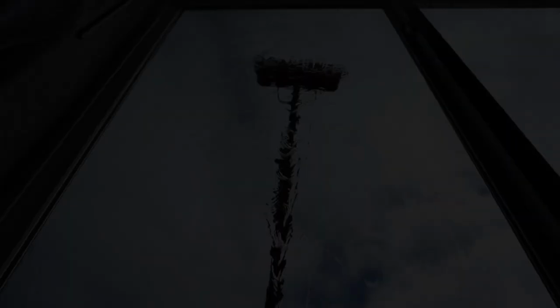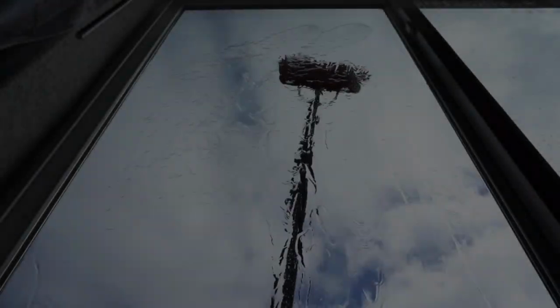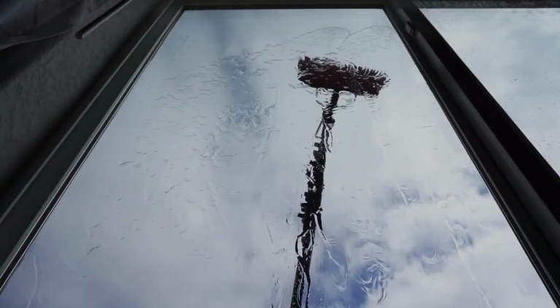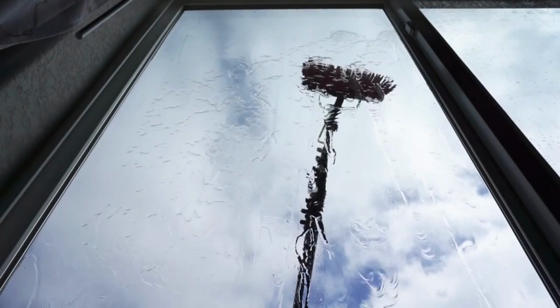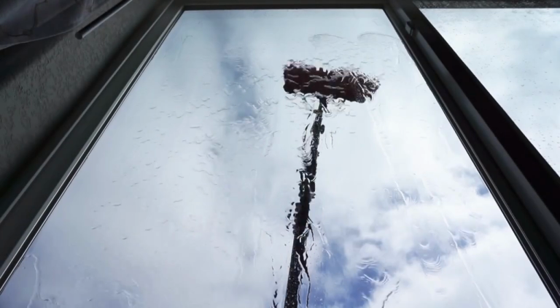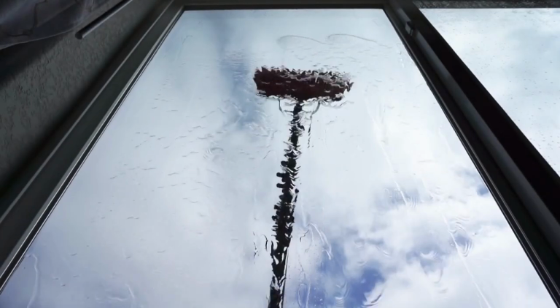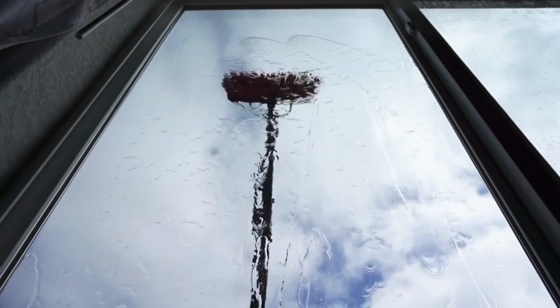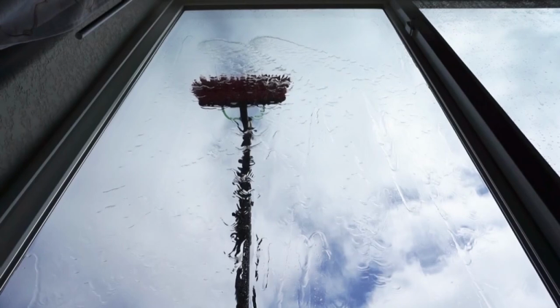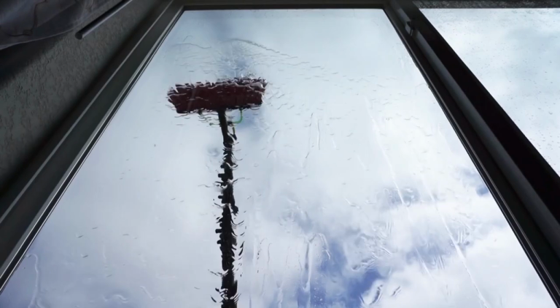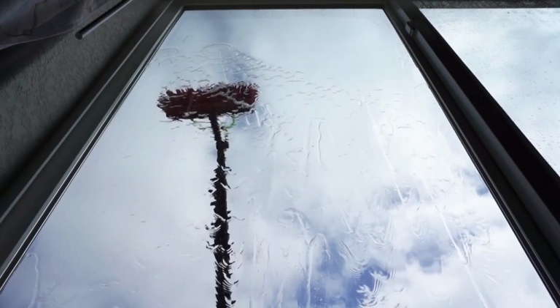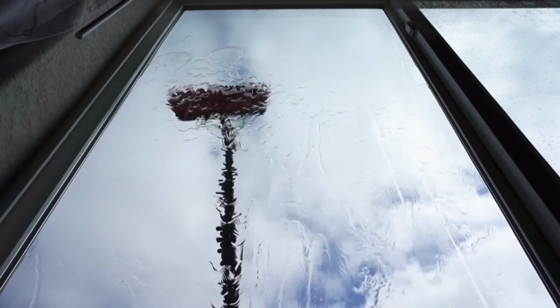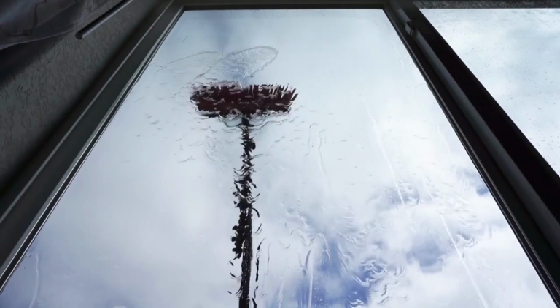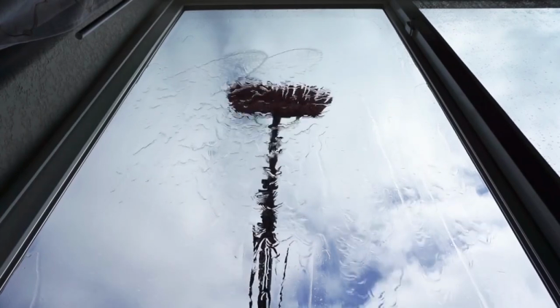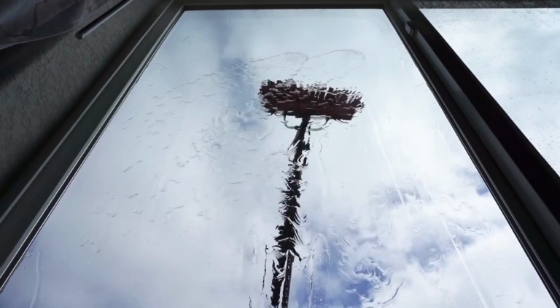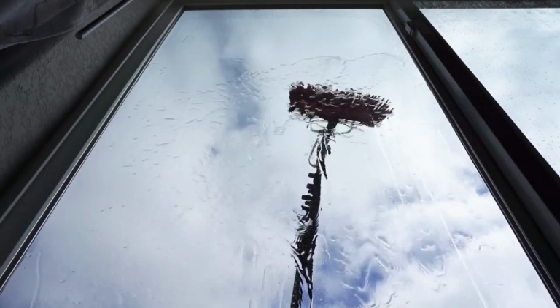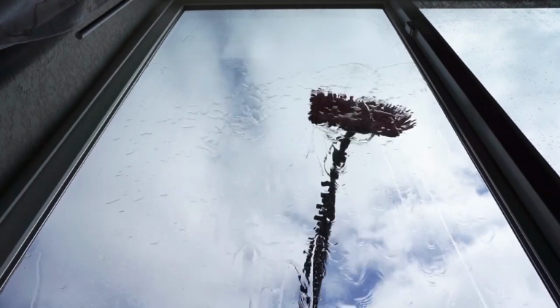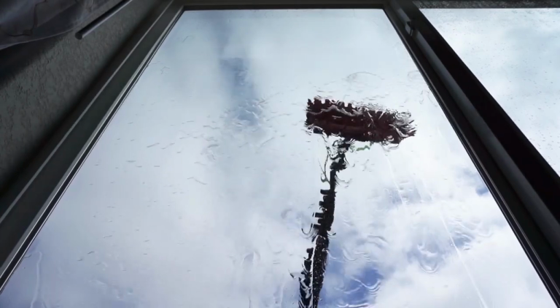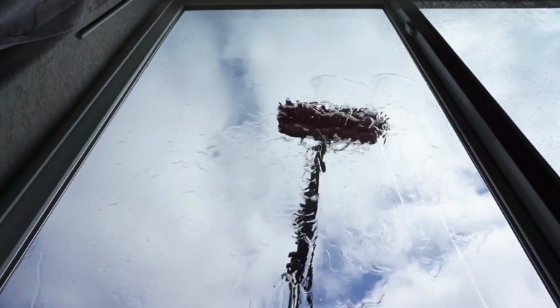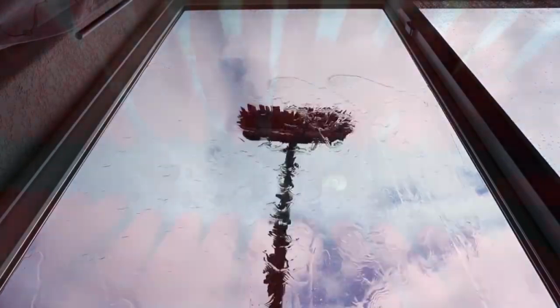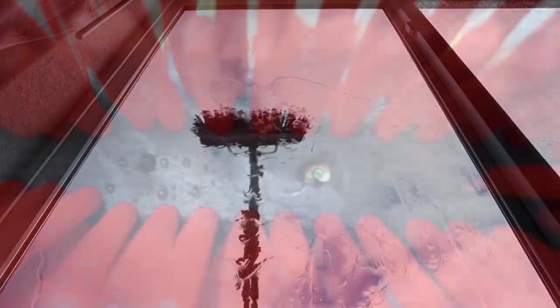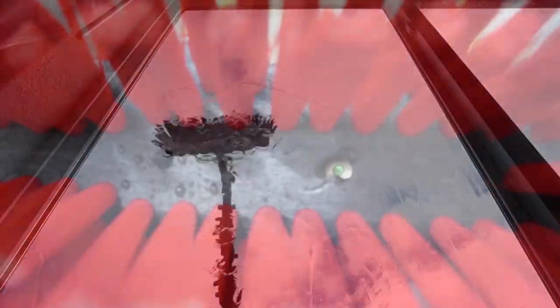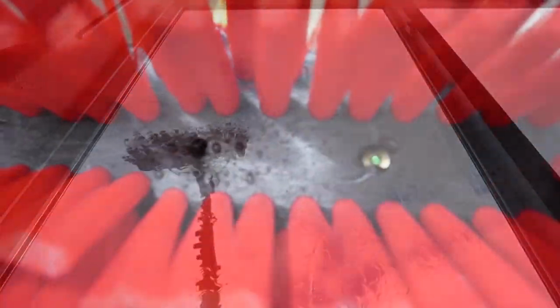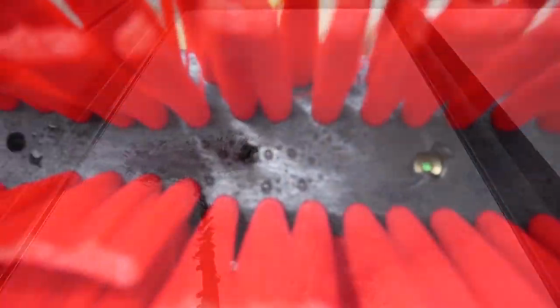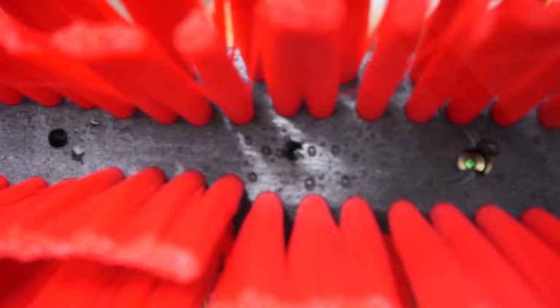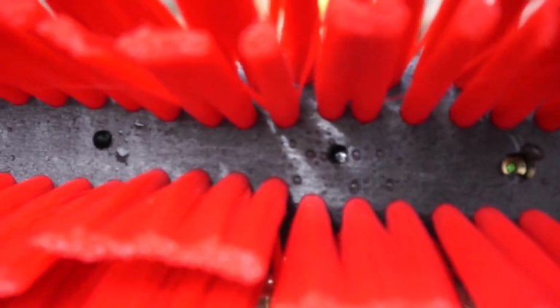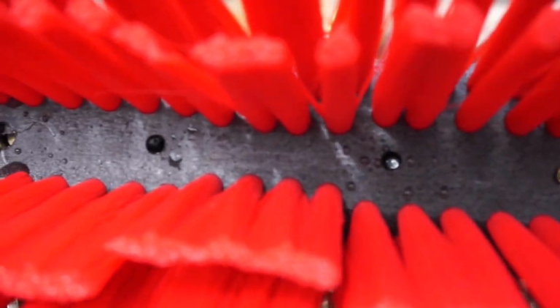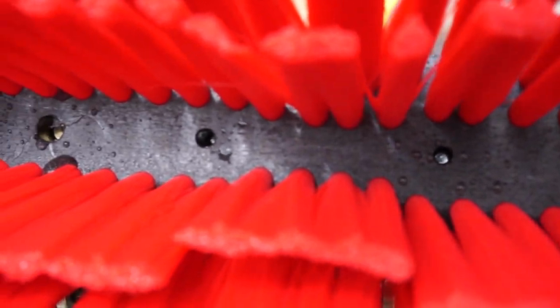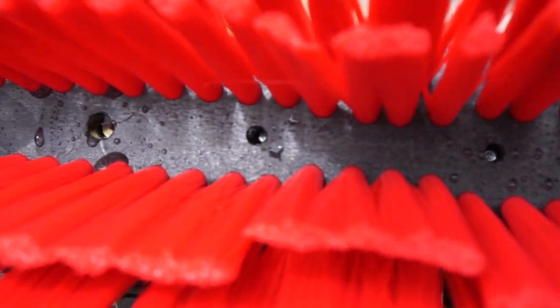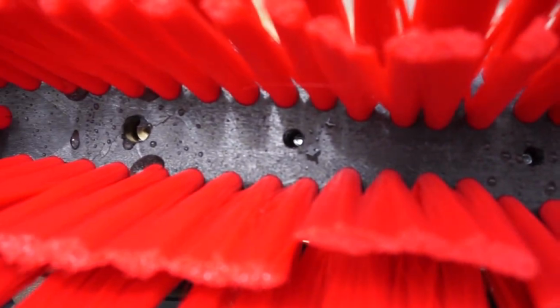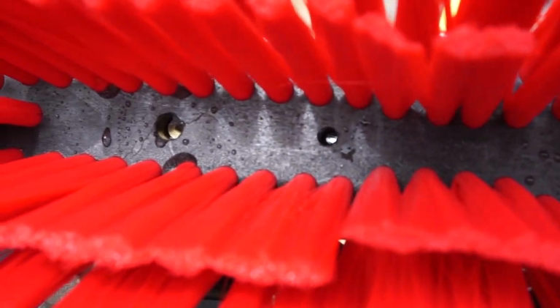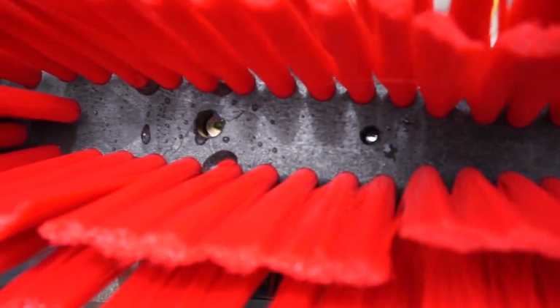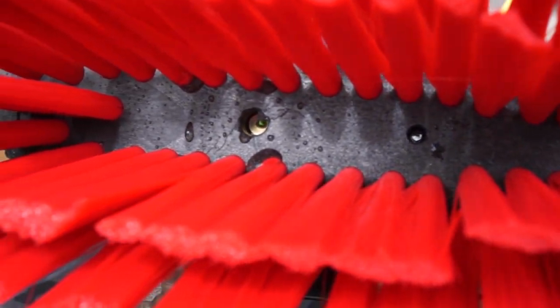Welcome to Window Cleaning Resources YouTube channel. Today we're talking all about how to rinse when using pencil jets. Here we have an IPC brush with nylon bristles and two pencil jets.